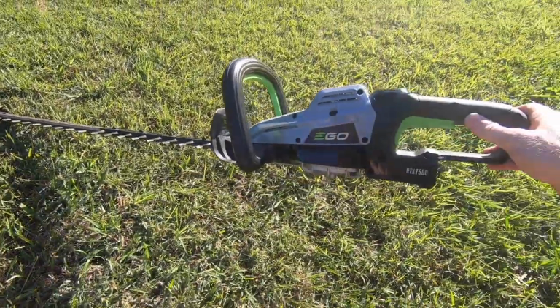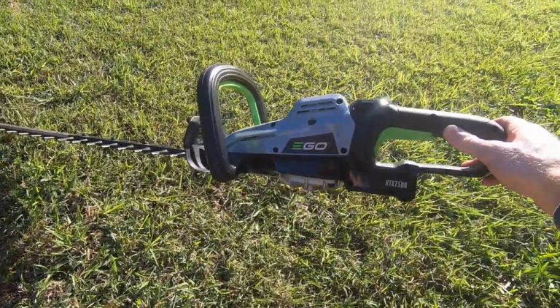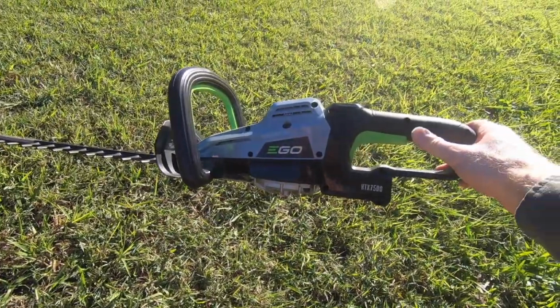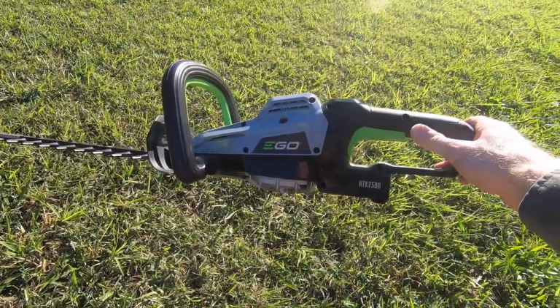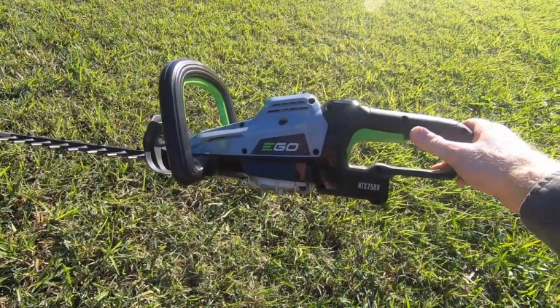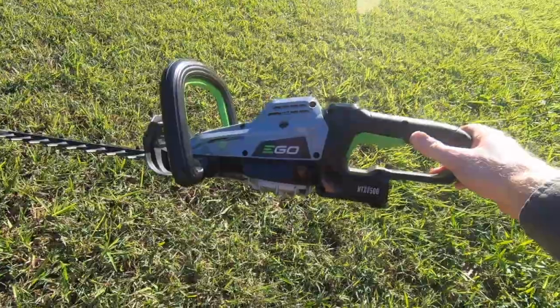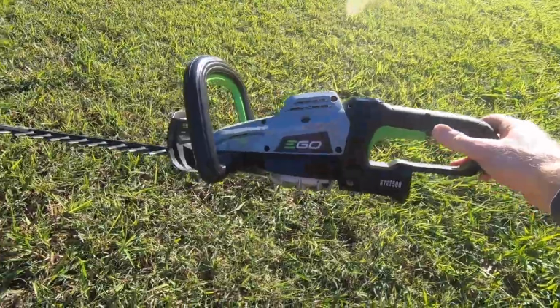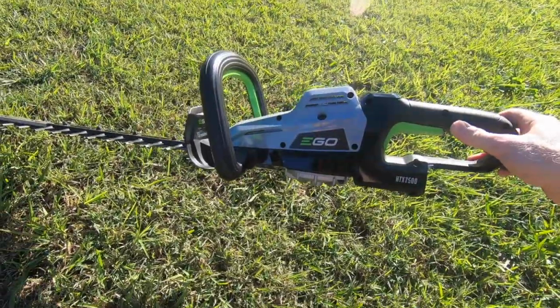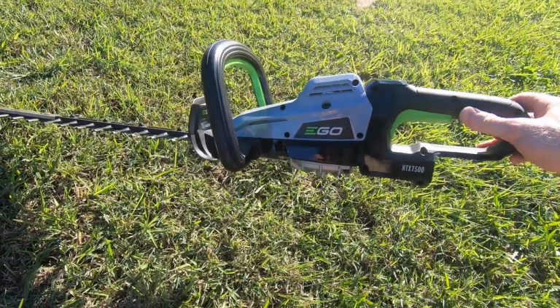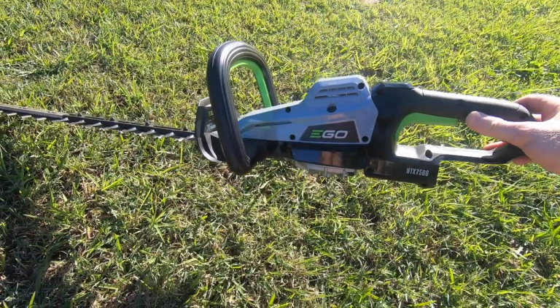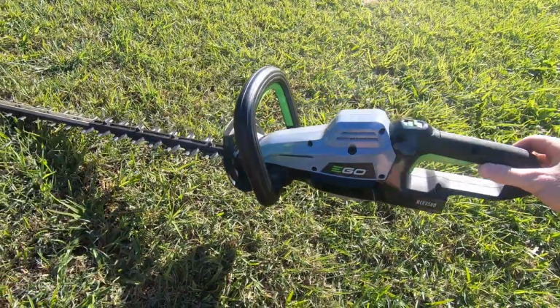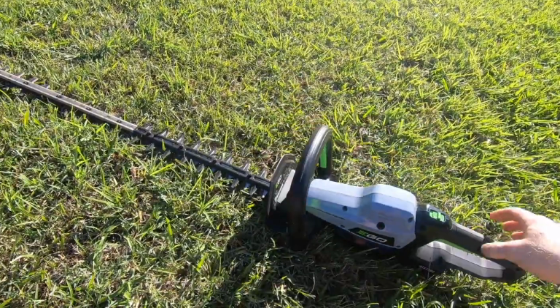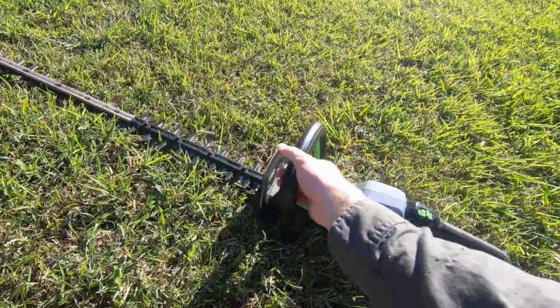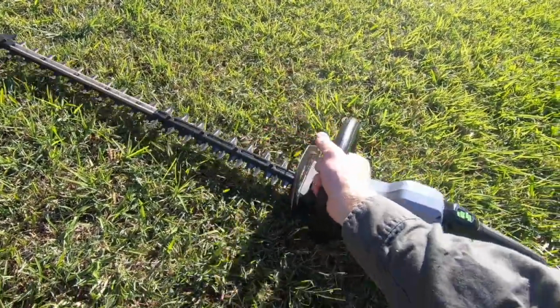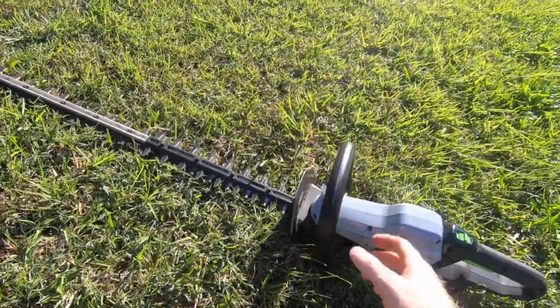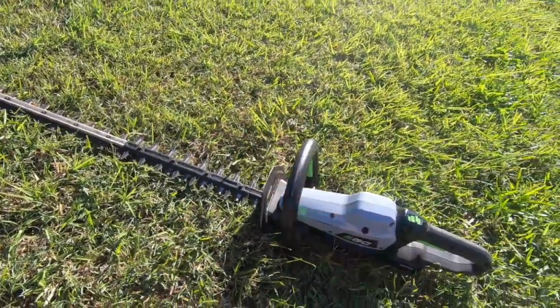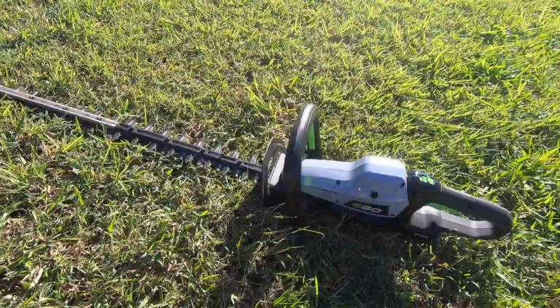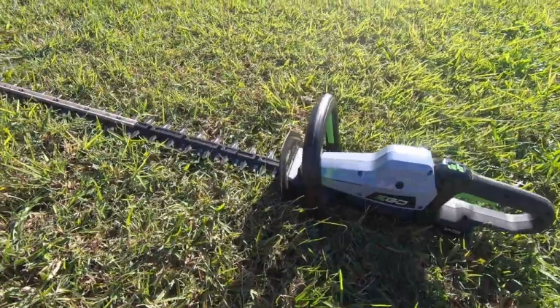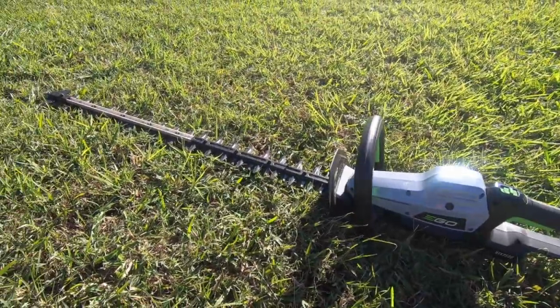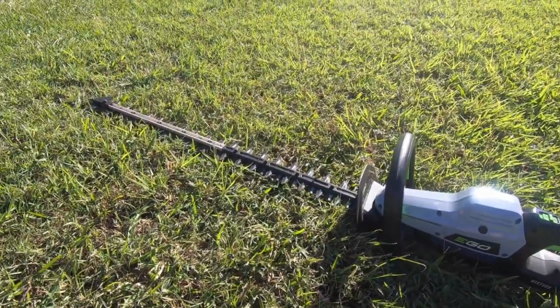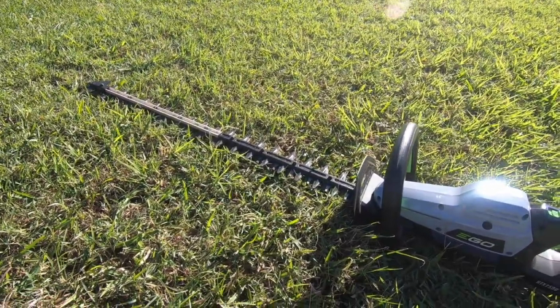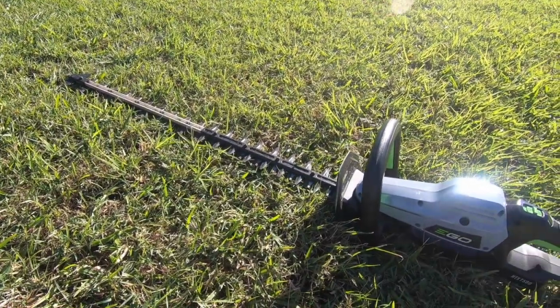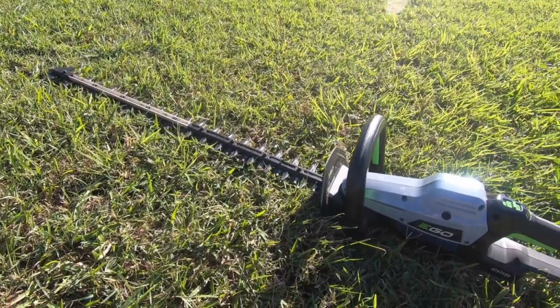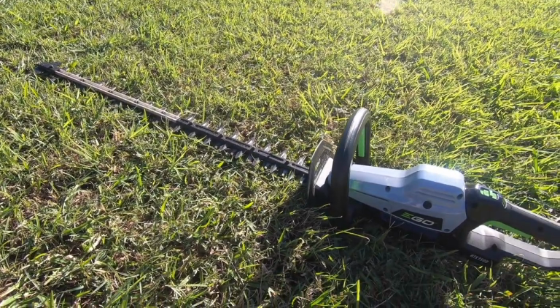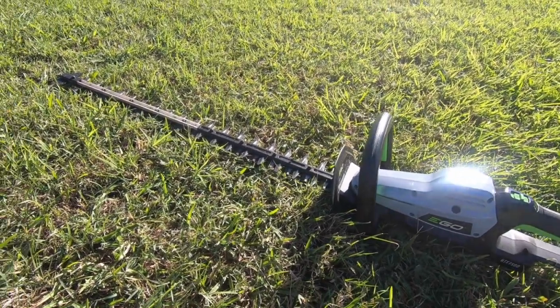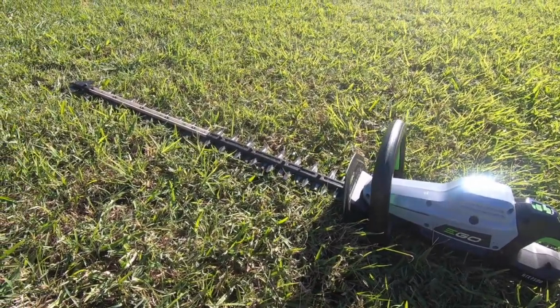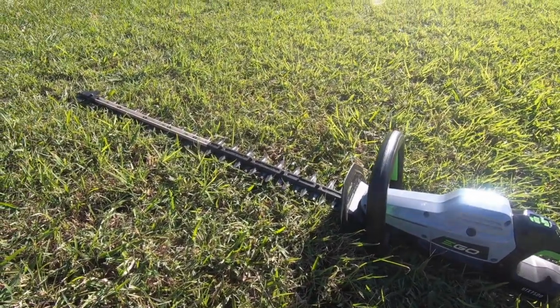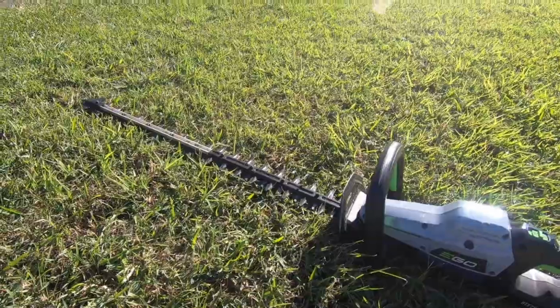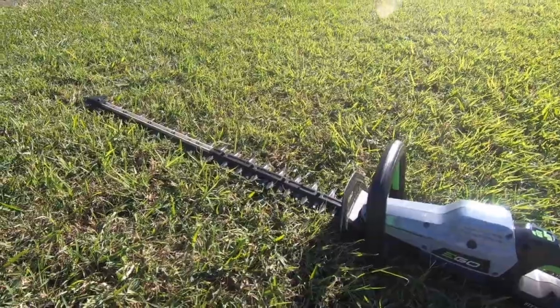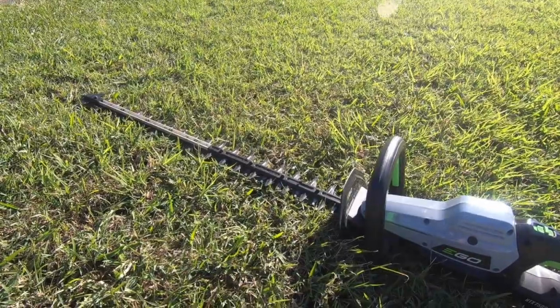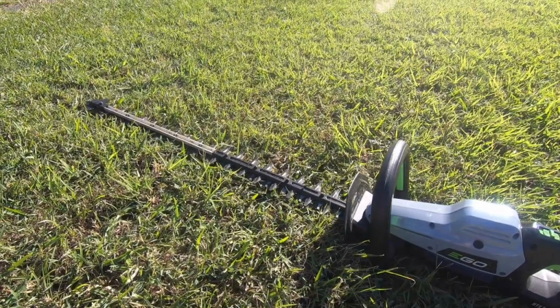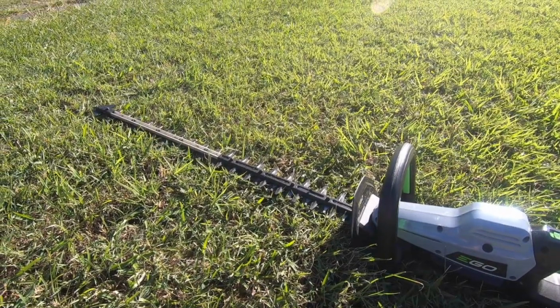This is the Ego HTX 7500 commercial hedge trimmer, battery powered from Ego. This is a great hedger — it's longer than all the other hedges I use, but it's a bit slower as well. But what it lacks in speed it makes up for in power because it roars through anything.